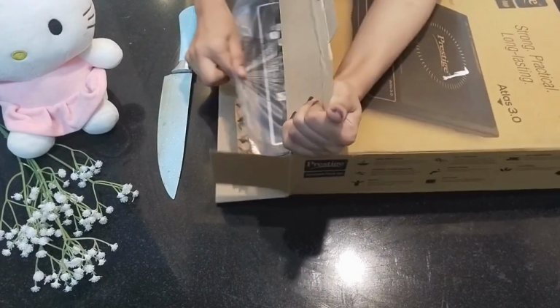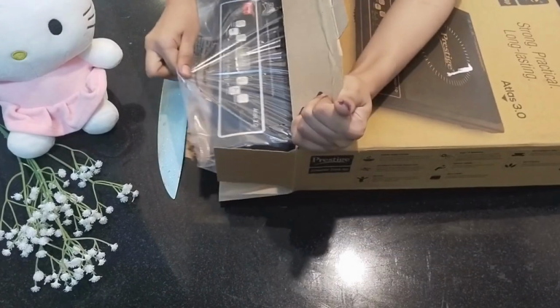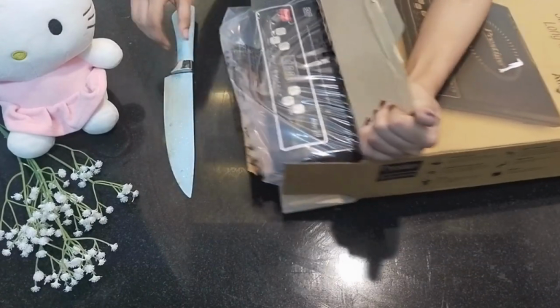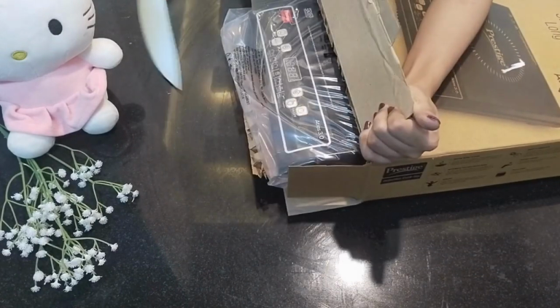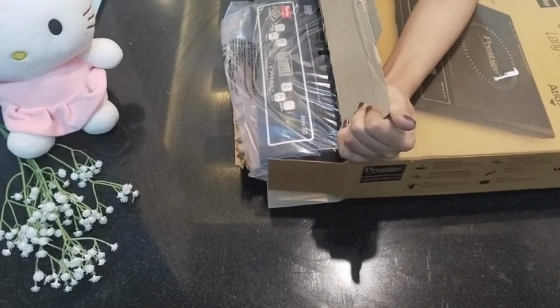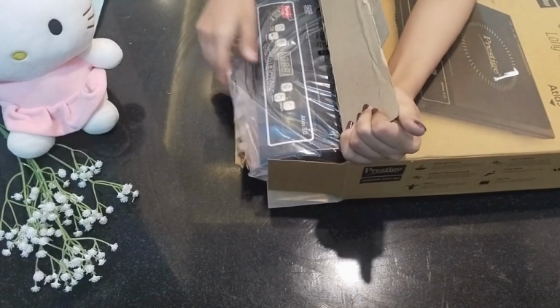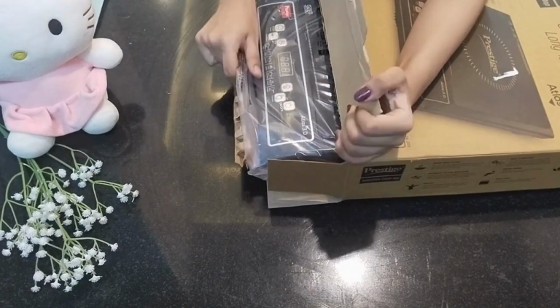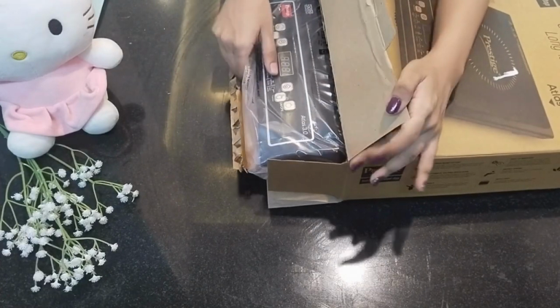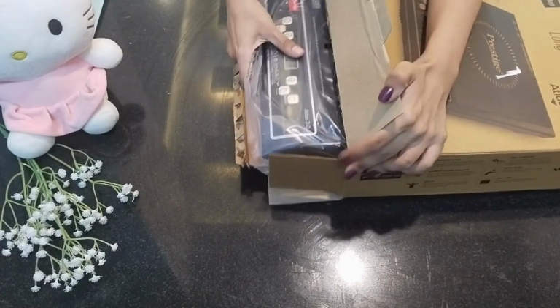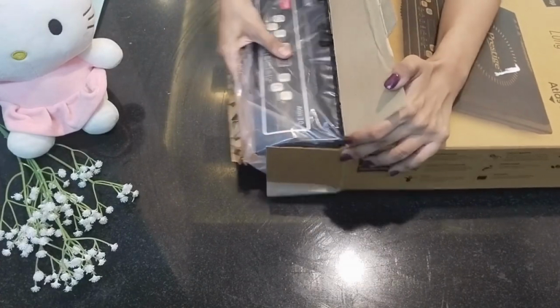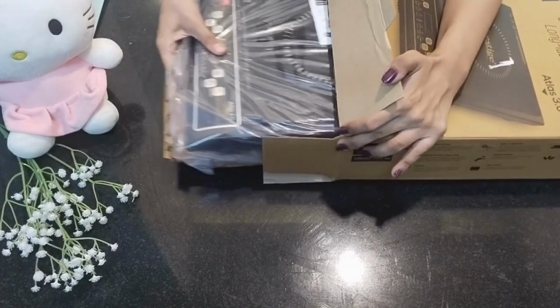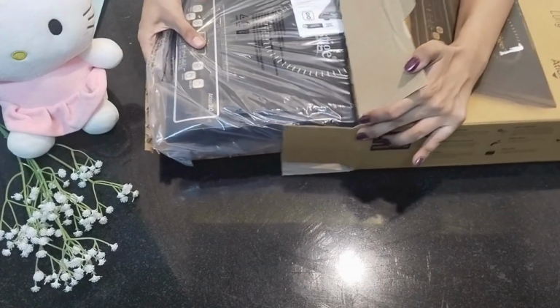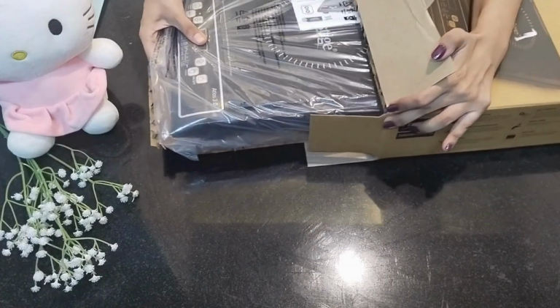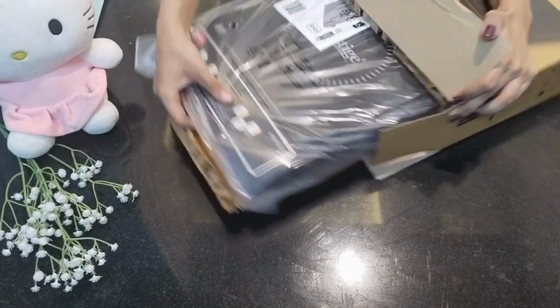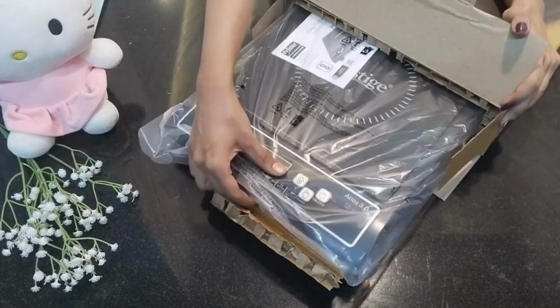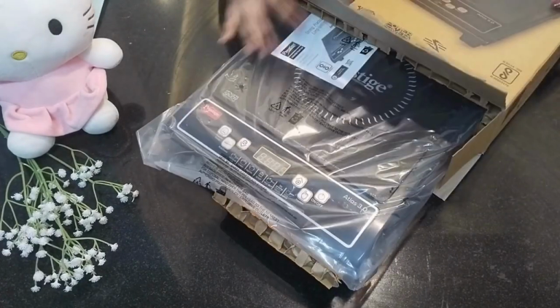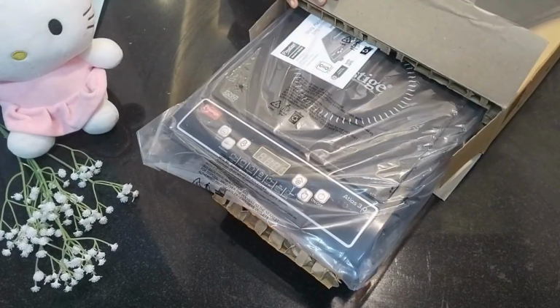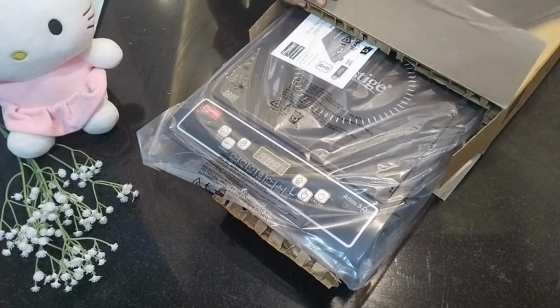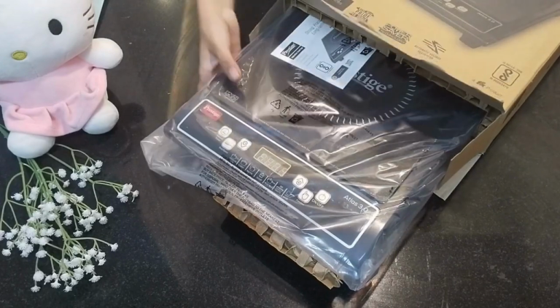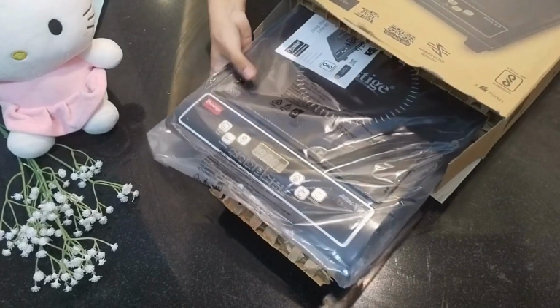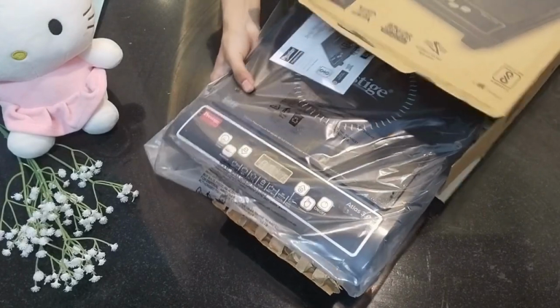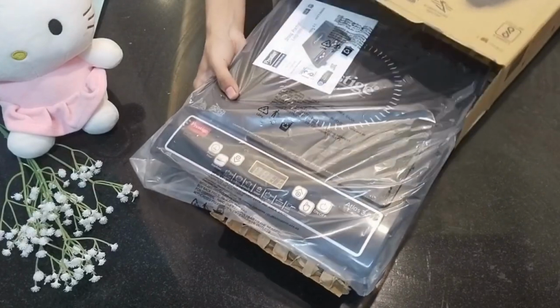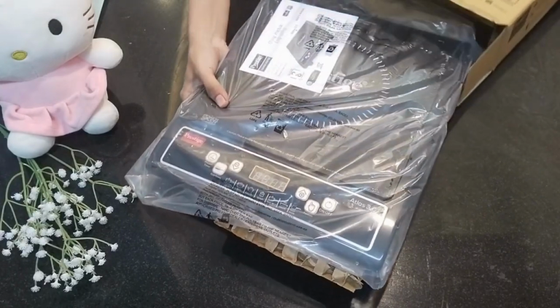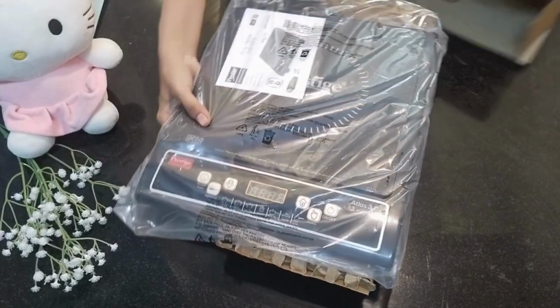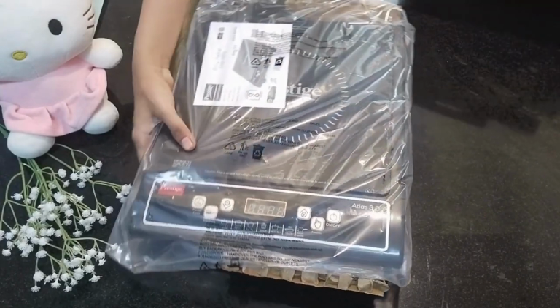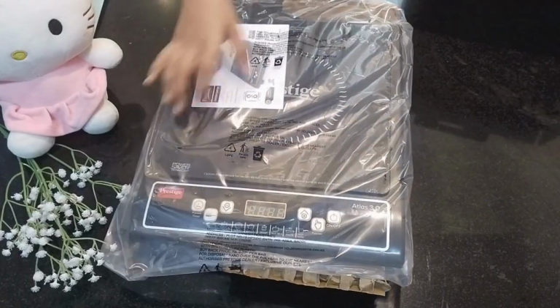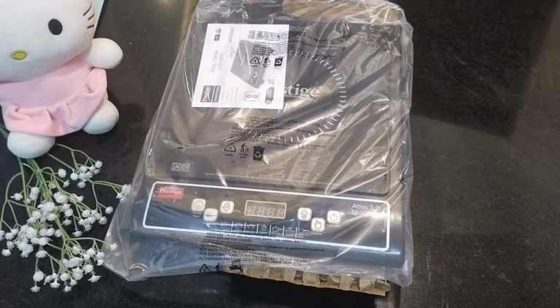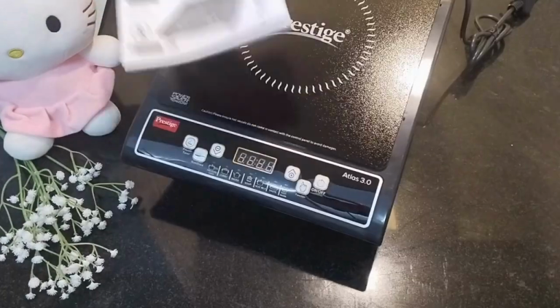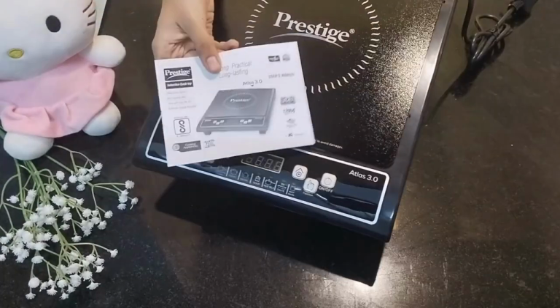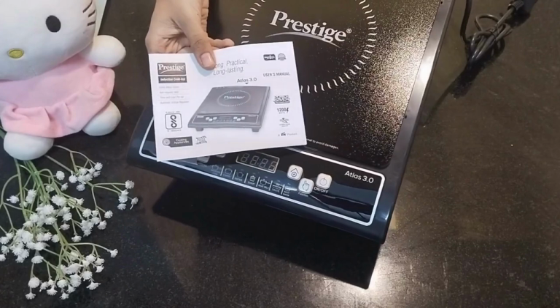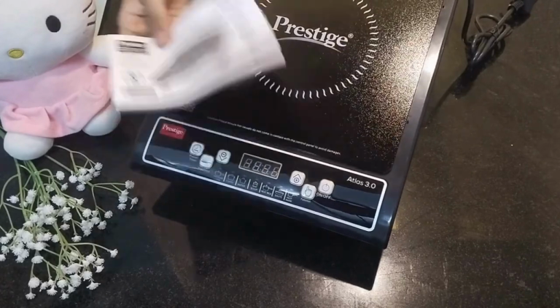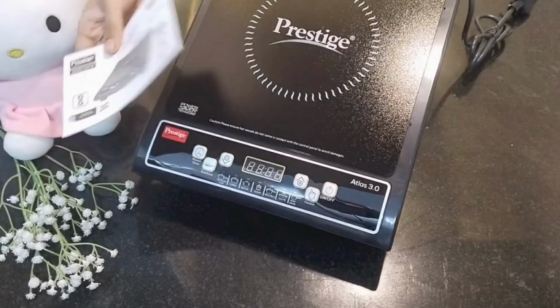This is a 1200W Induction. It supports milk boiling, pressure cooking, and all of these functions. It's very useful.